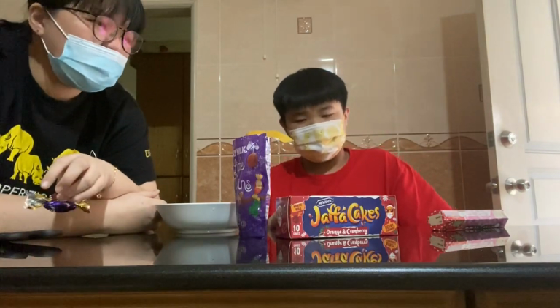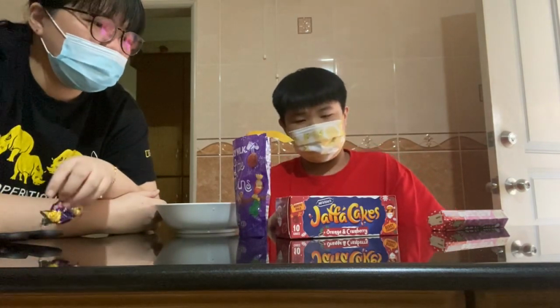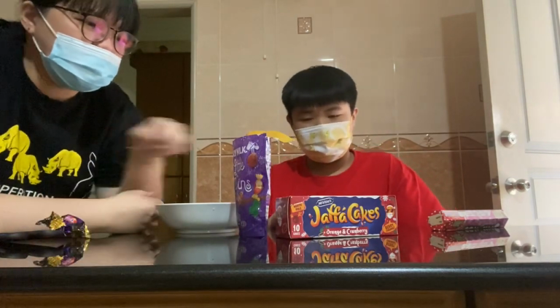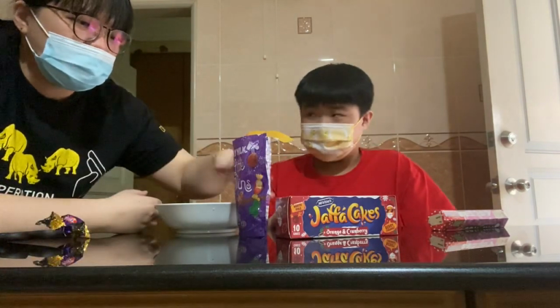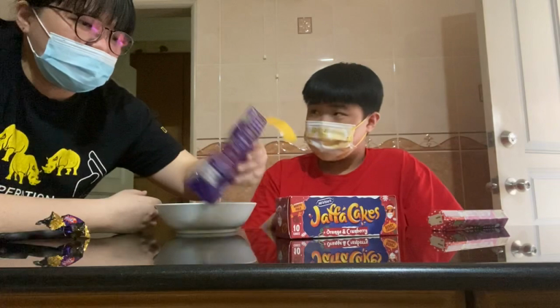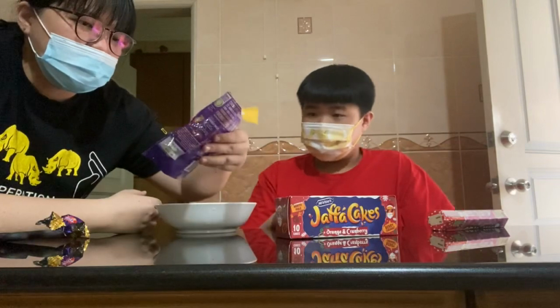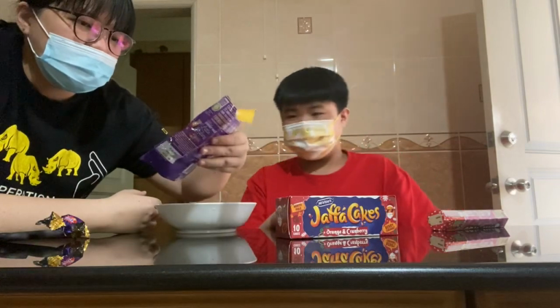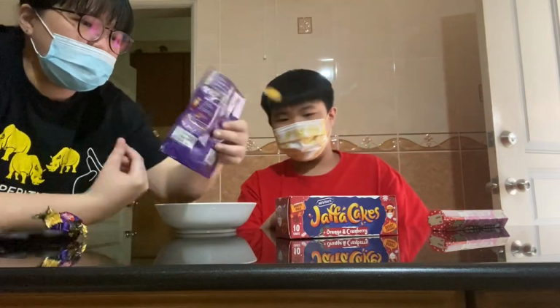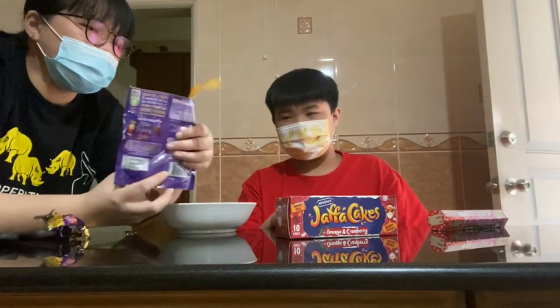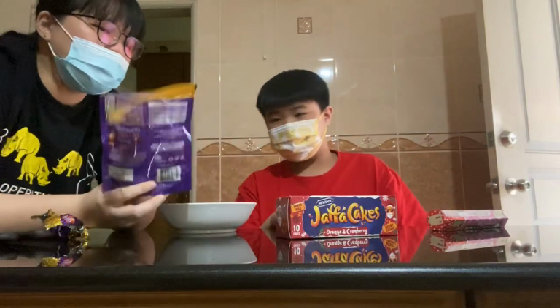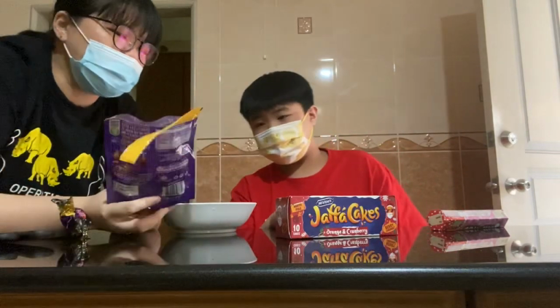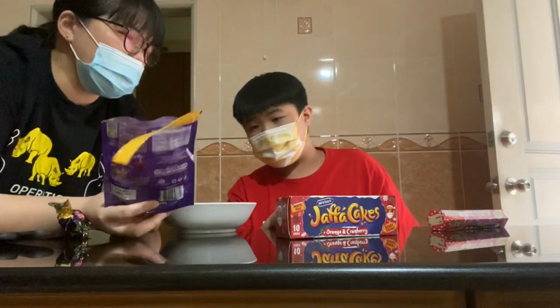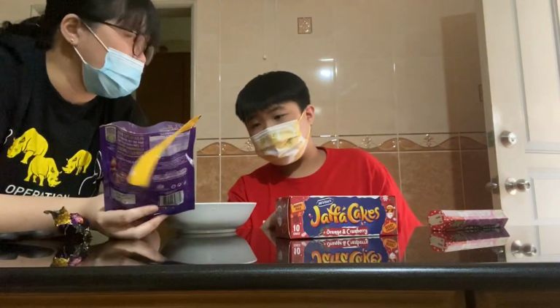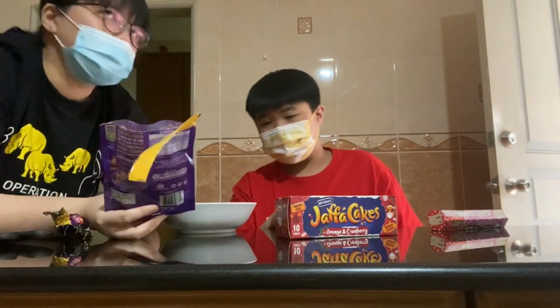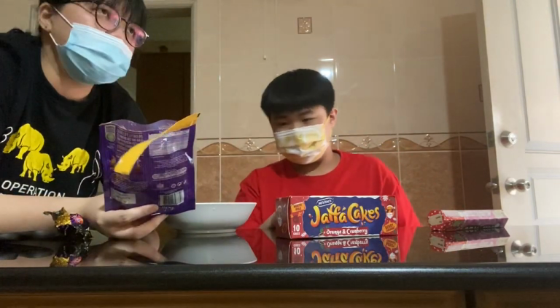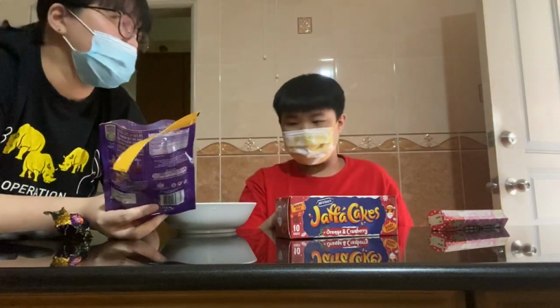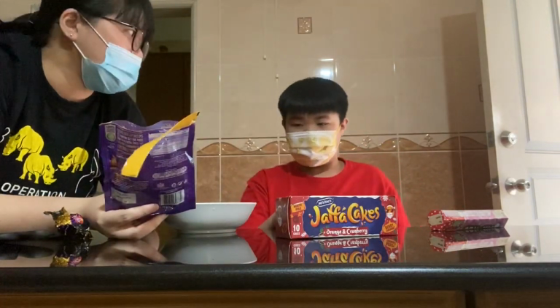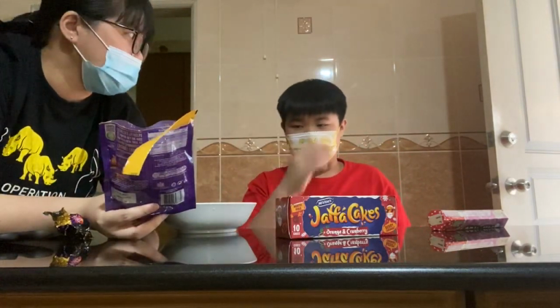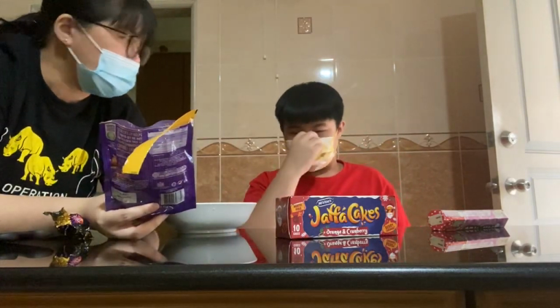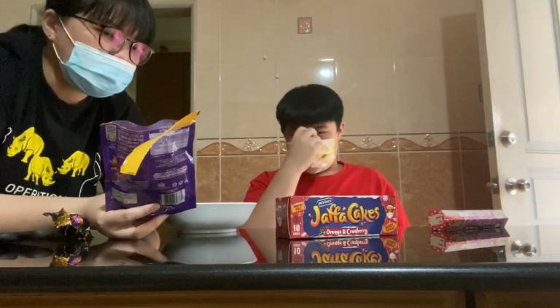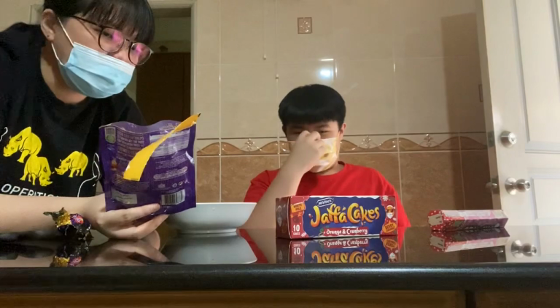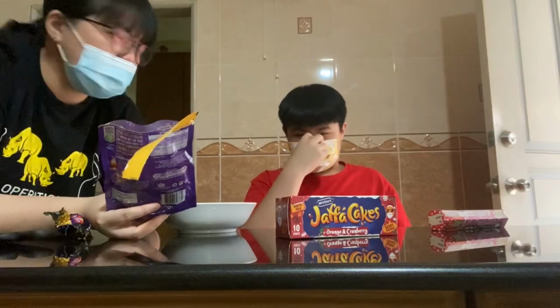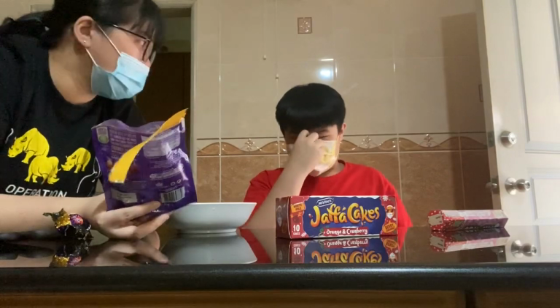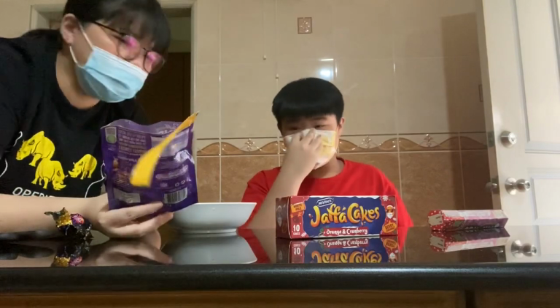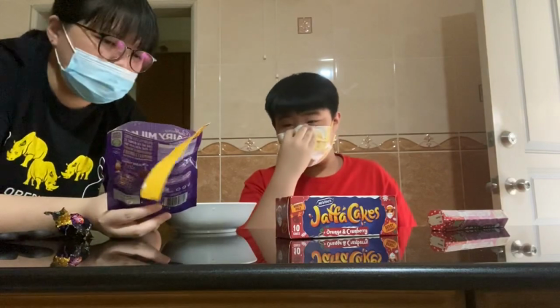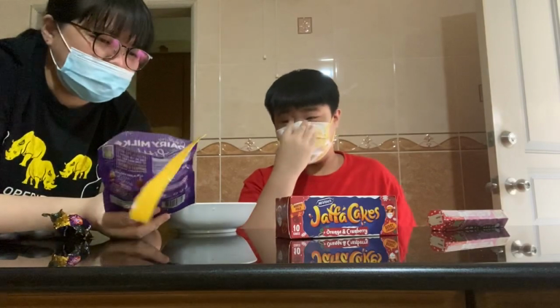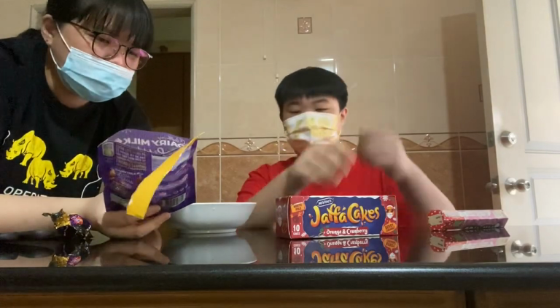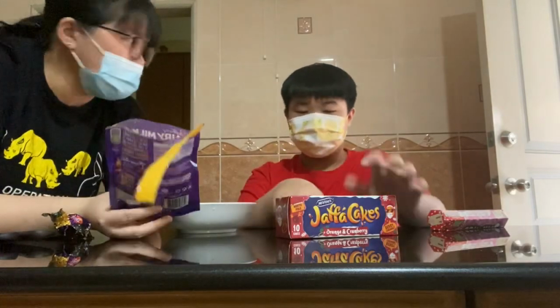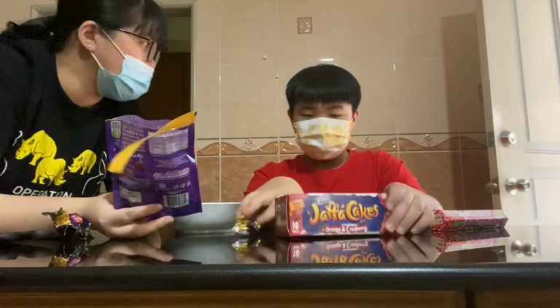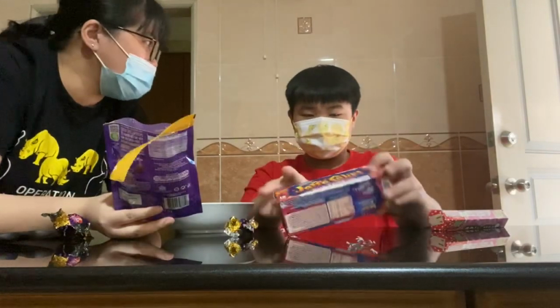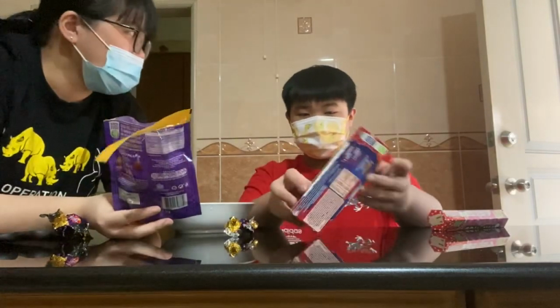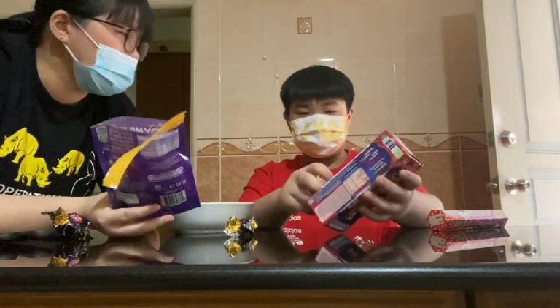But I couldn't taste the Daim flavor. Daim usually has chocolate — and what's normal — the peanut, right? The peanut brittle. Did I ever try Daim before? No.